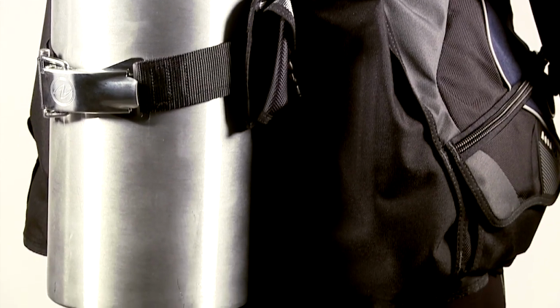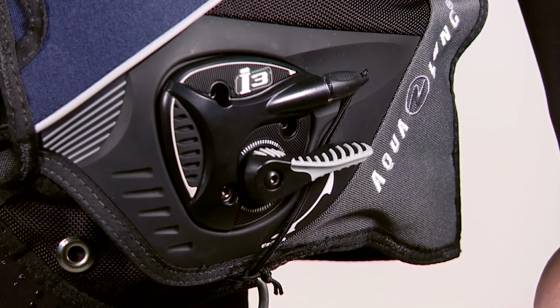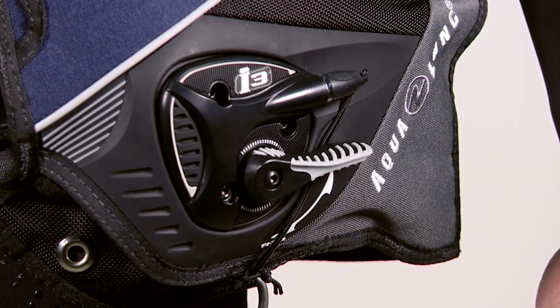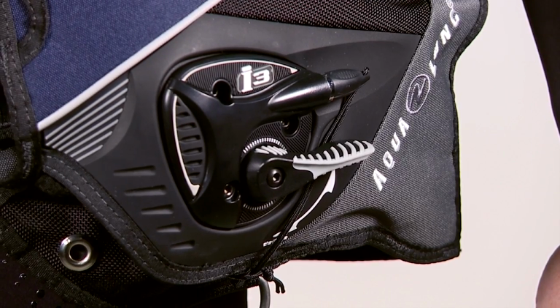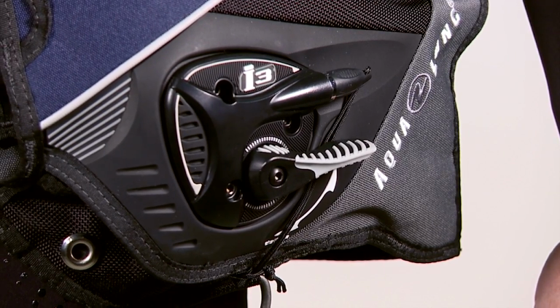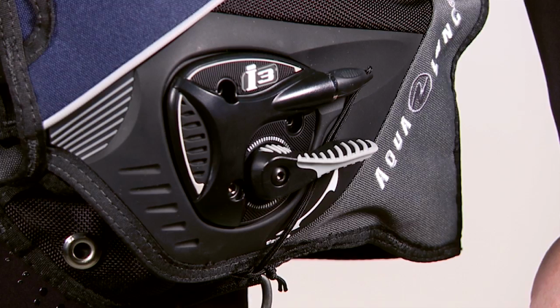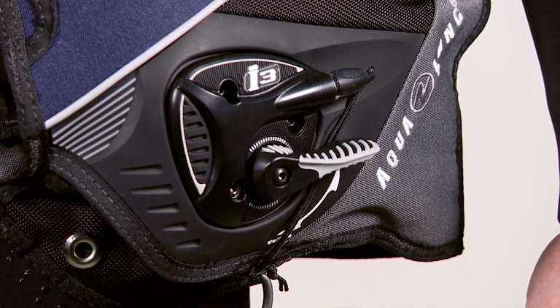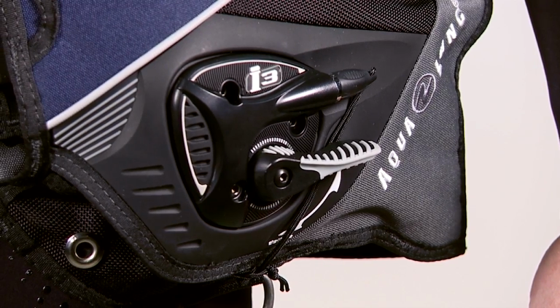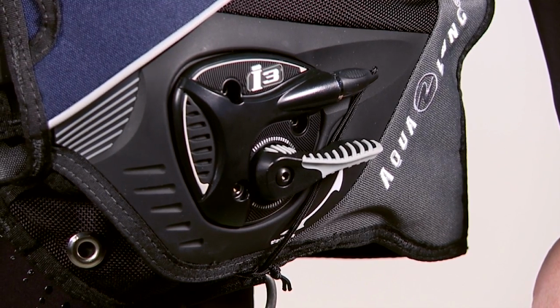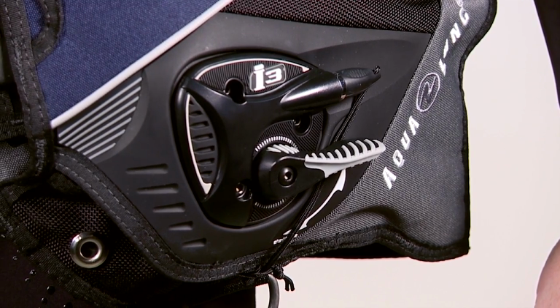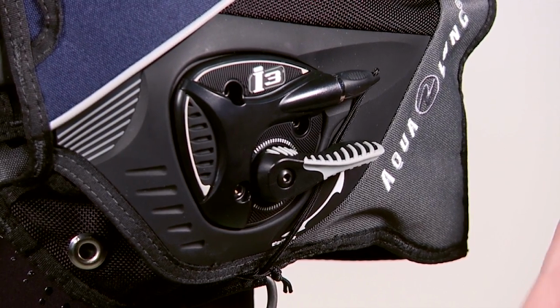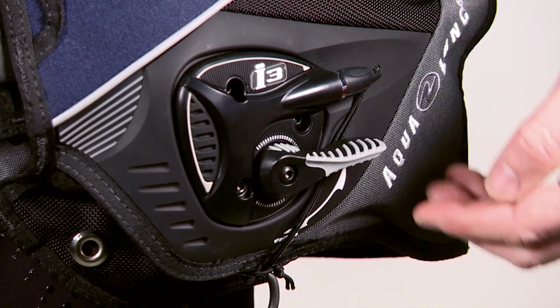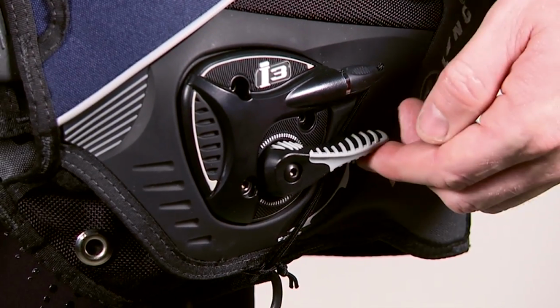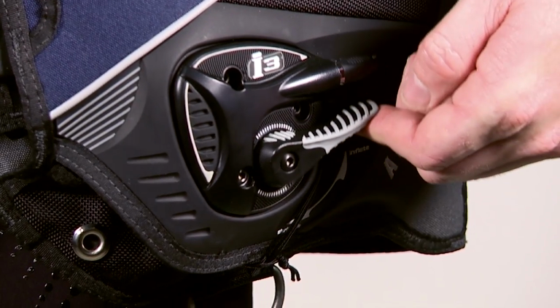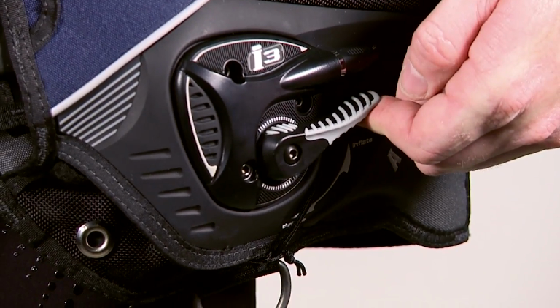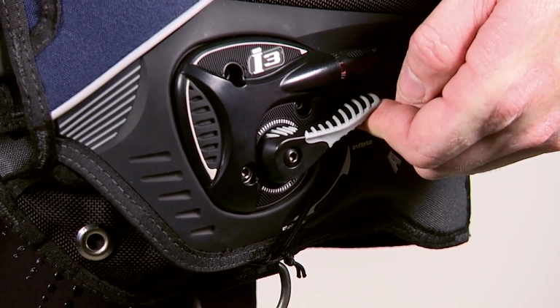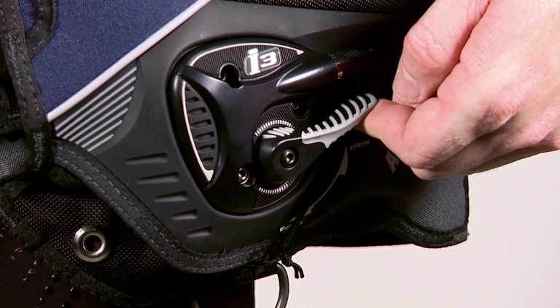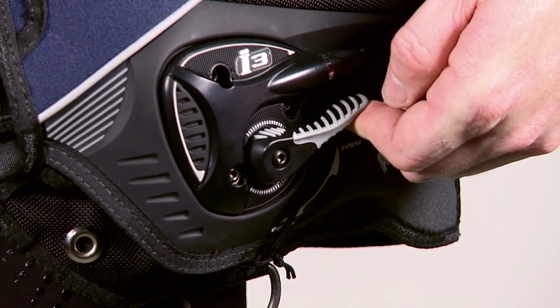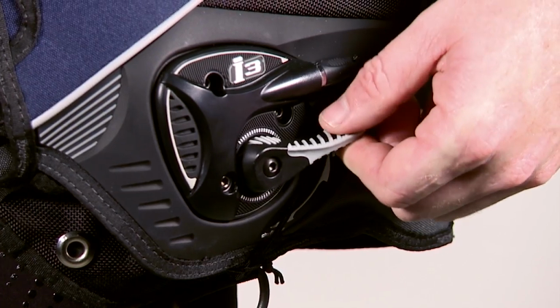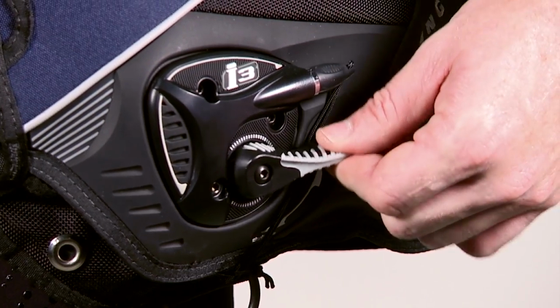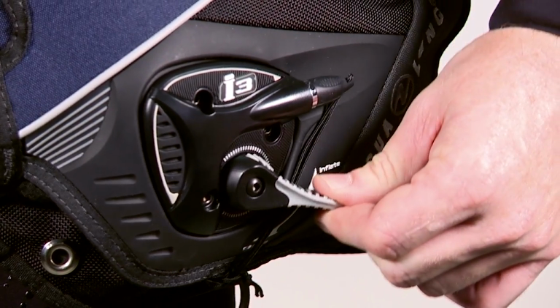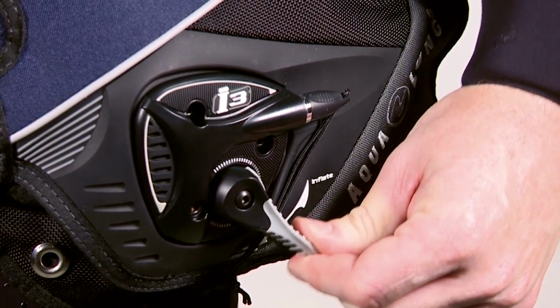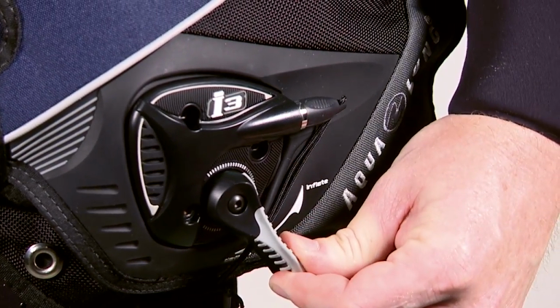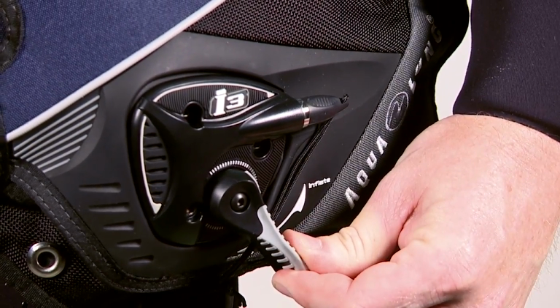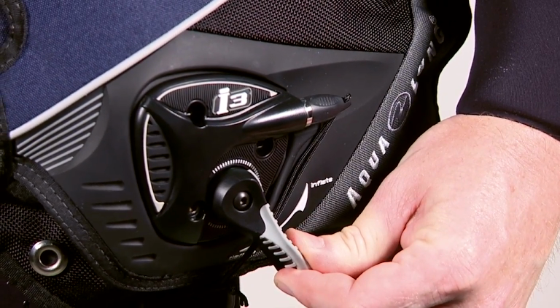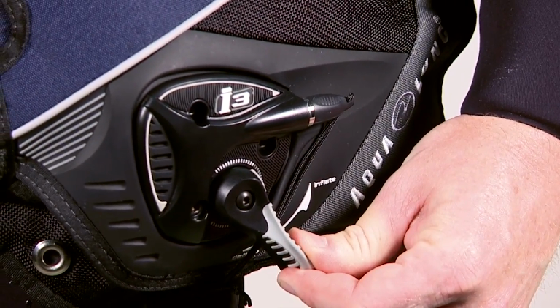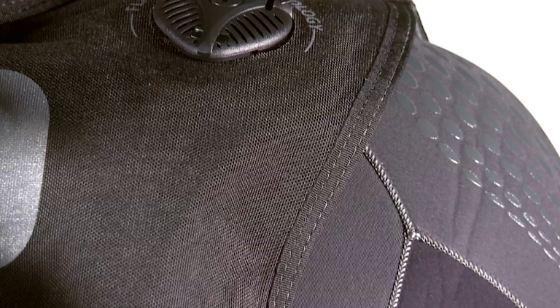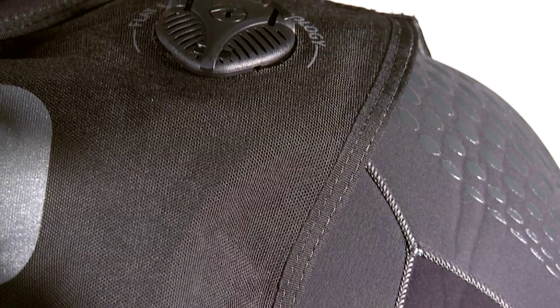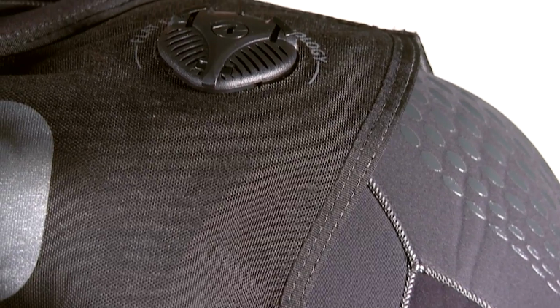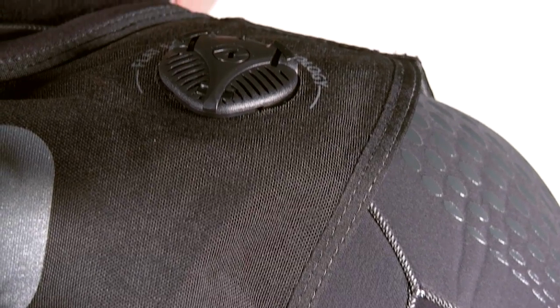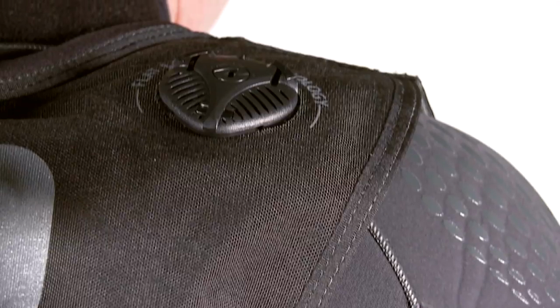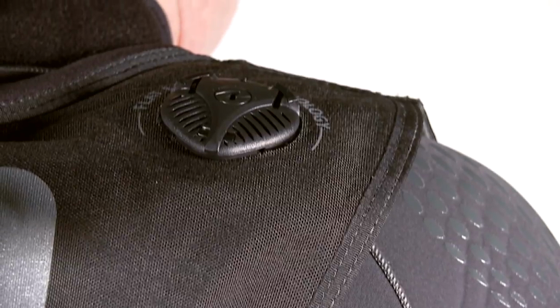The Axiom's i3 inflation system uses a toggle switch instead of a traditional inflator hose. Lift the toggle up to add air, push it down, and the dump valves open at once. This allows buoyancy adjustments at any swimming angle.